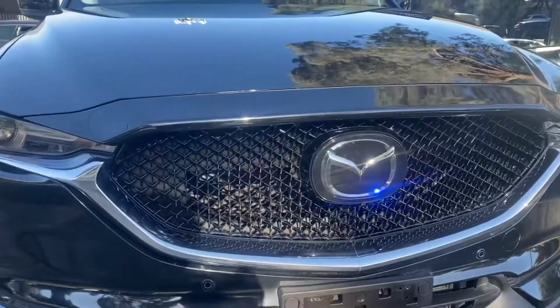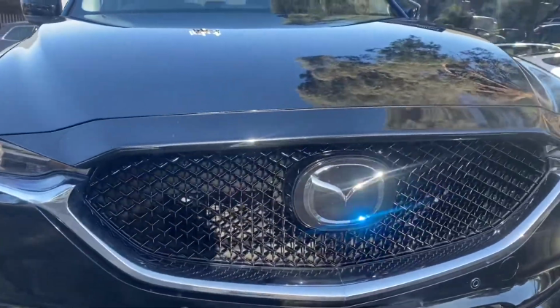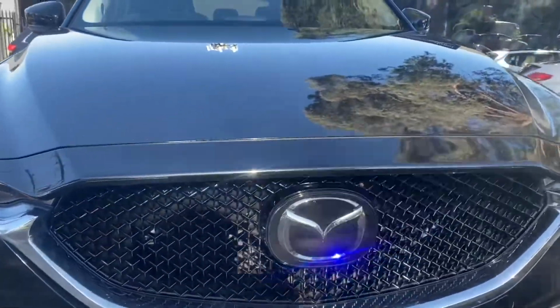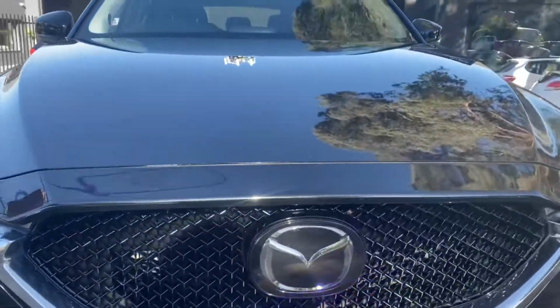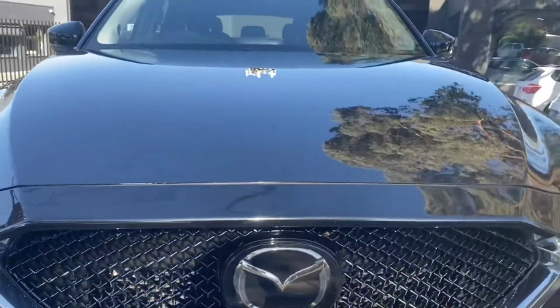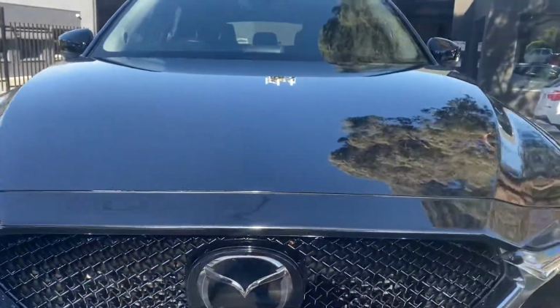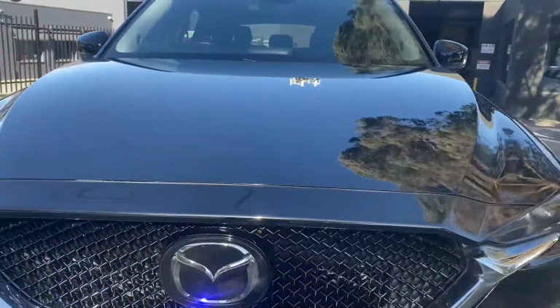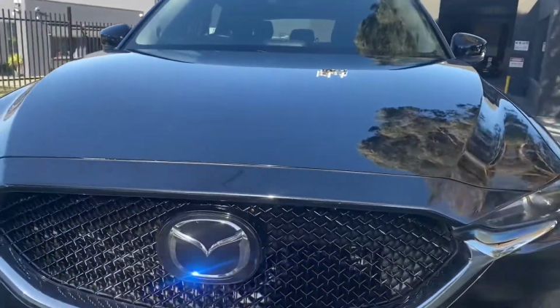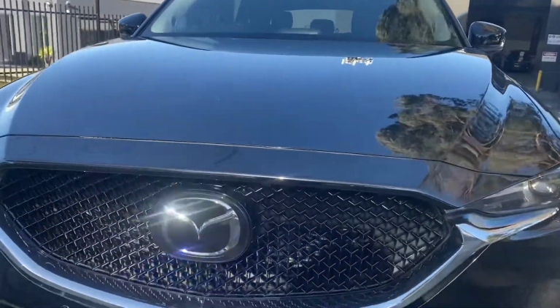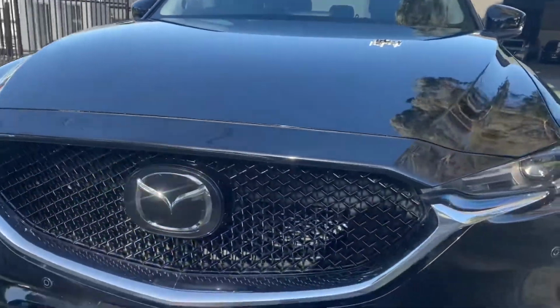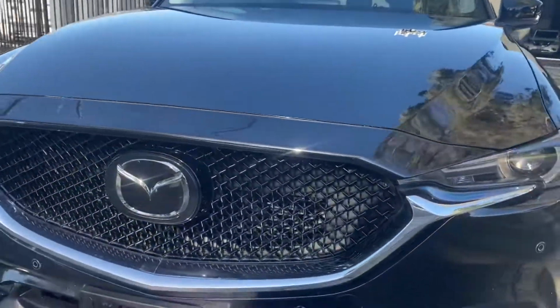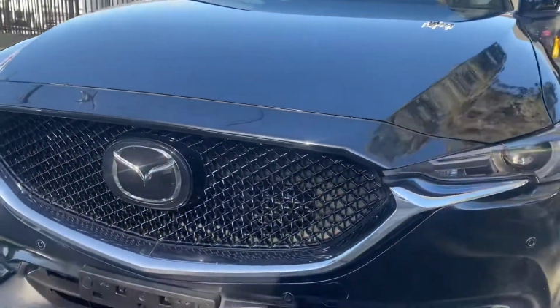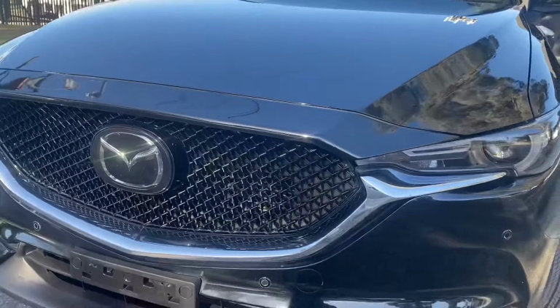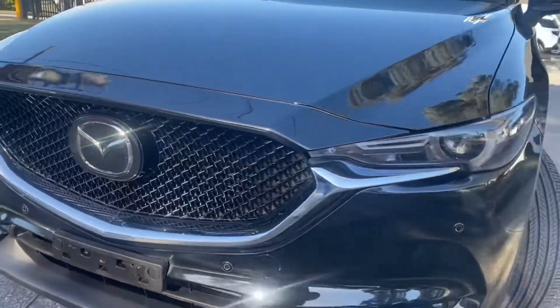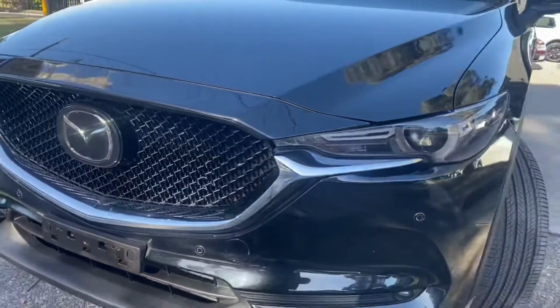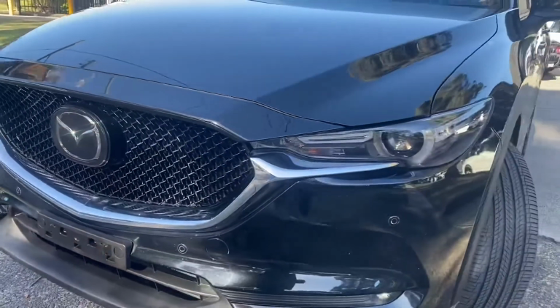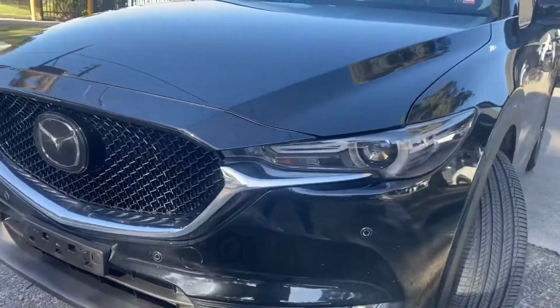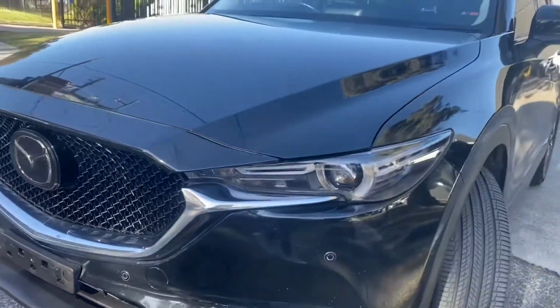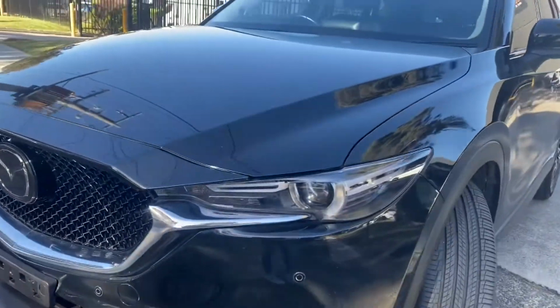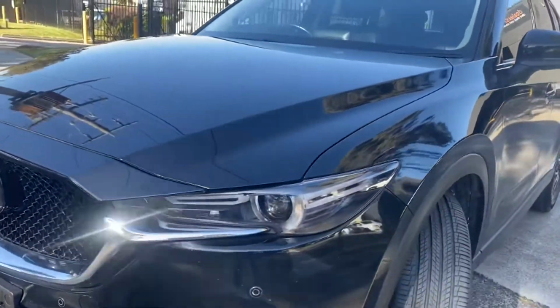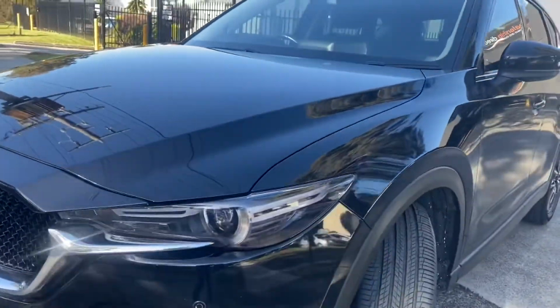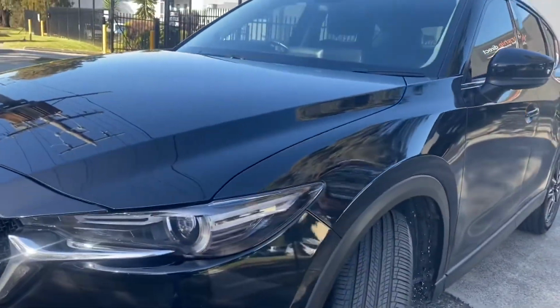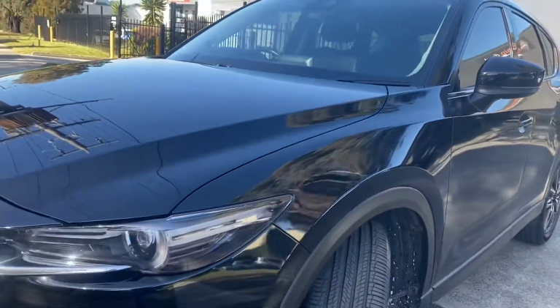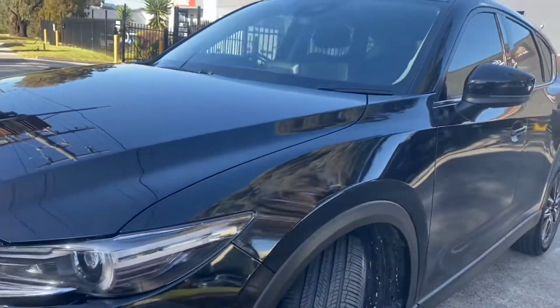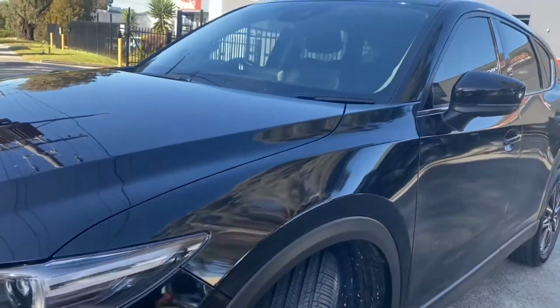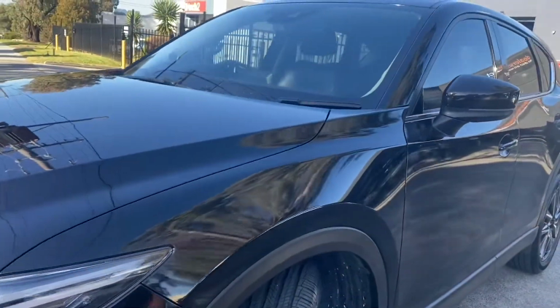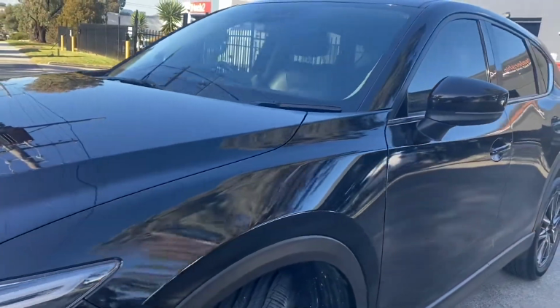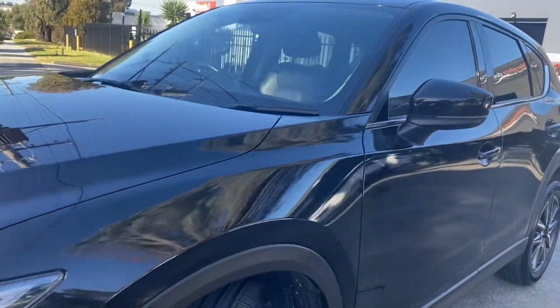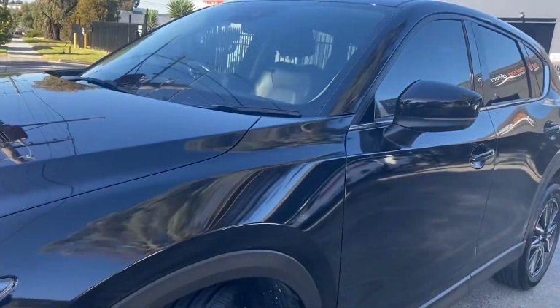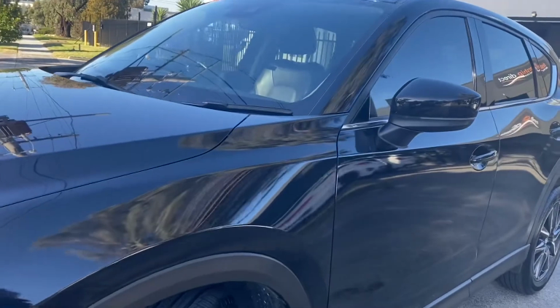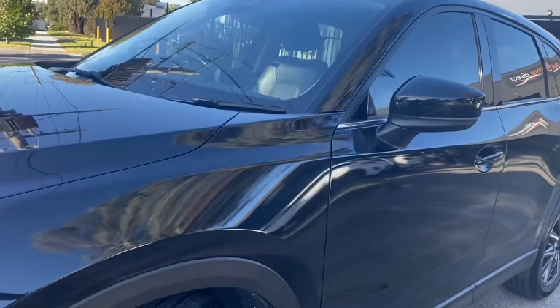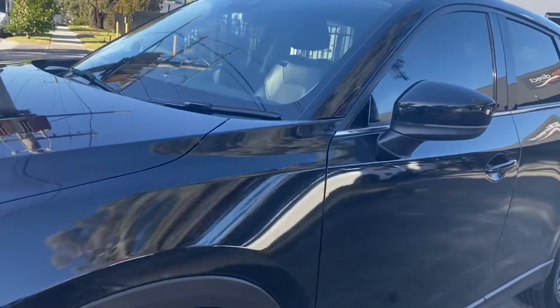As you've probably noticed, this car does not have plates as of yet. It is booked in at VicRoads for registration in the coming week, but we thought we'd take you right through it now.